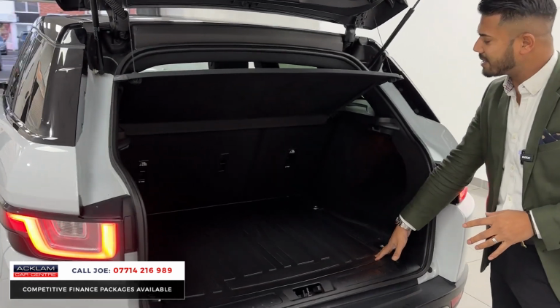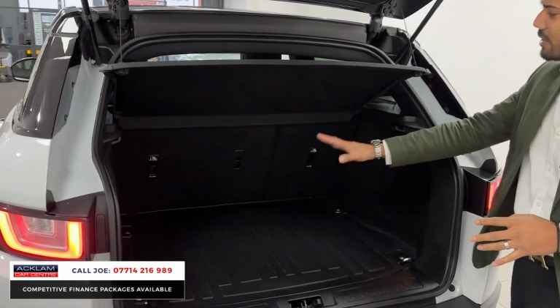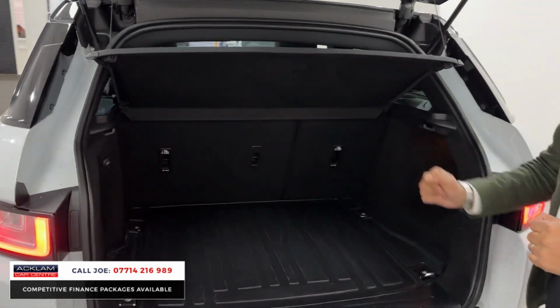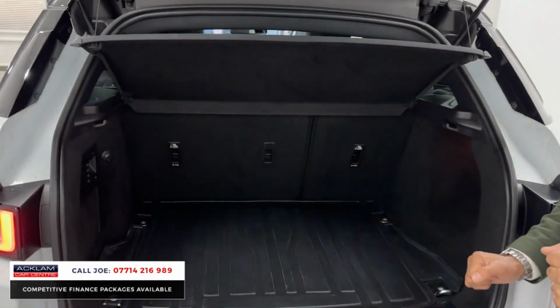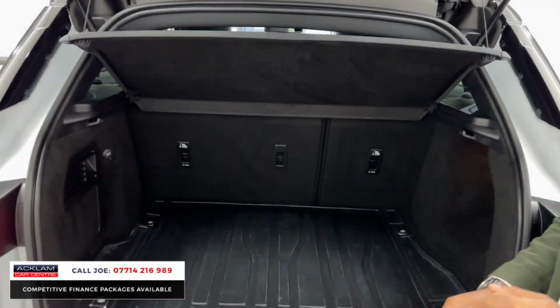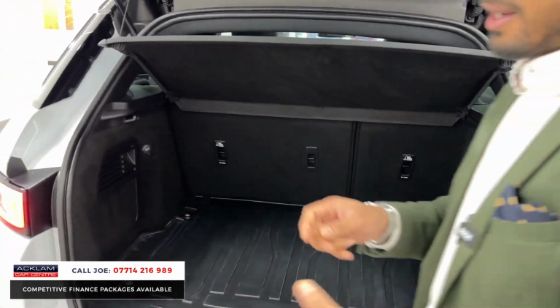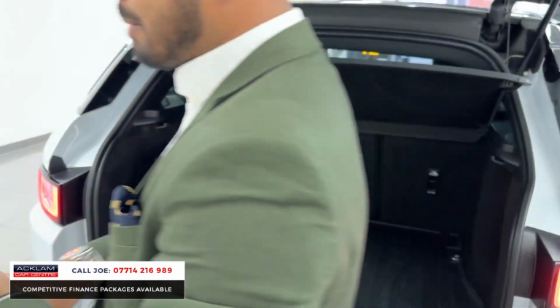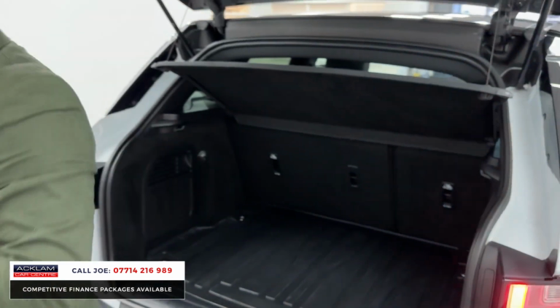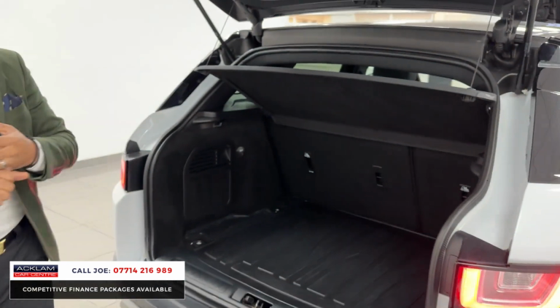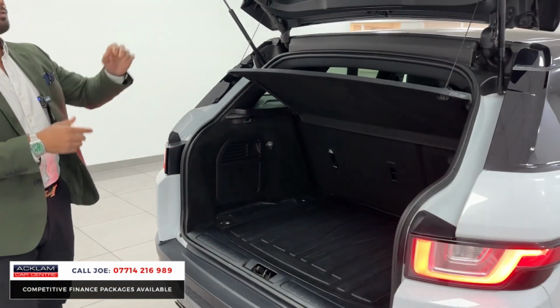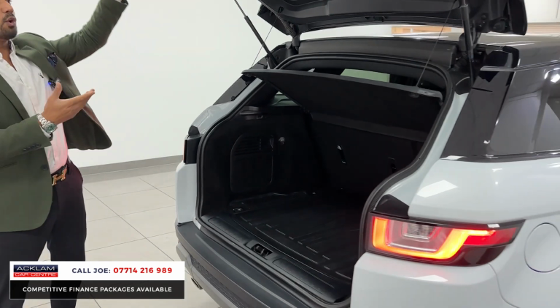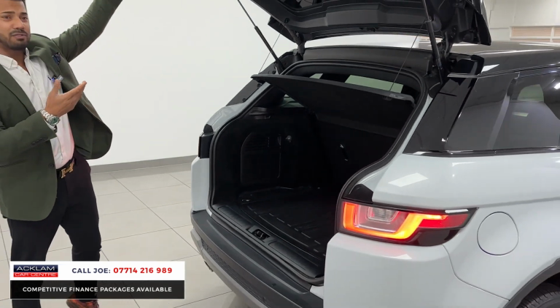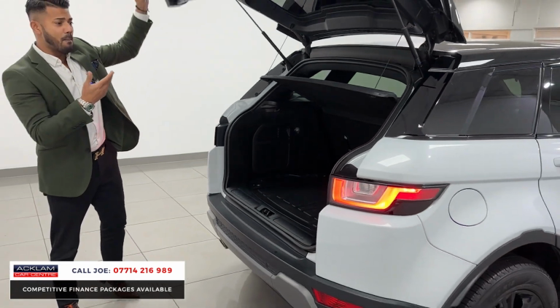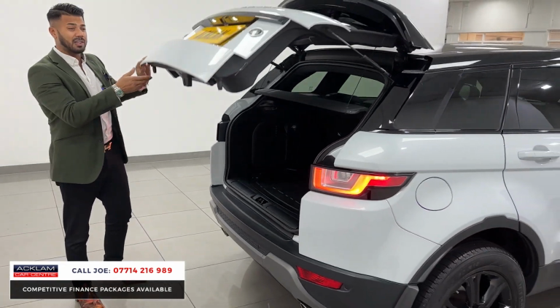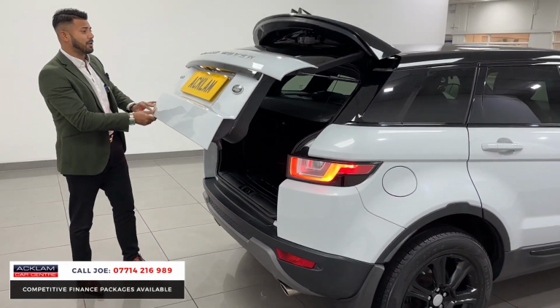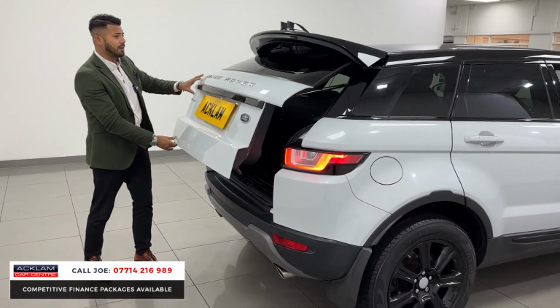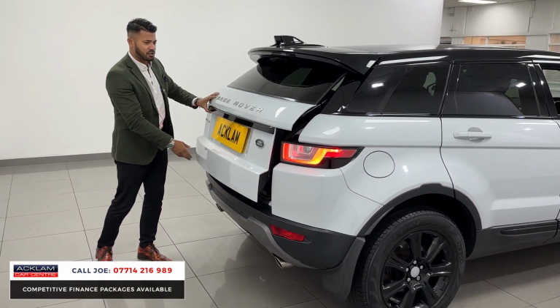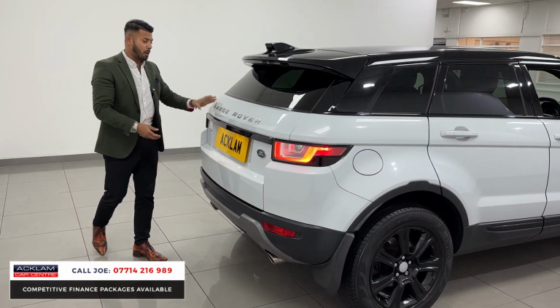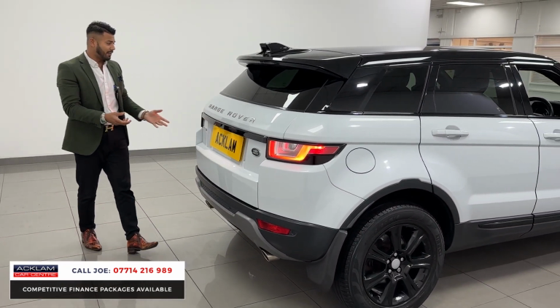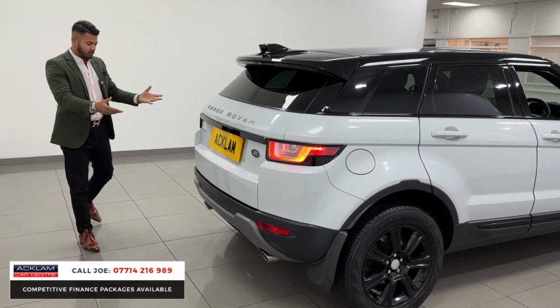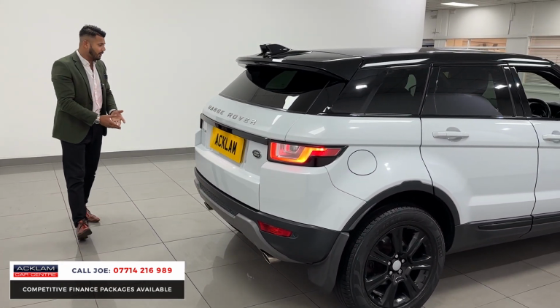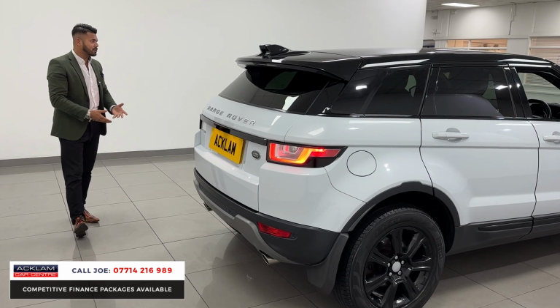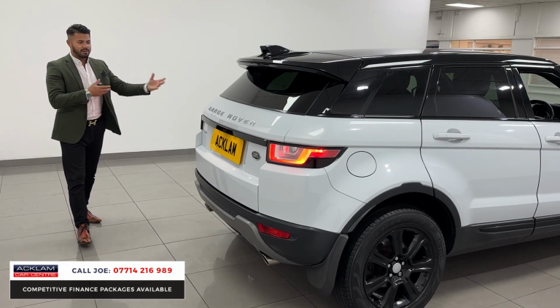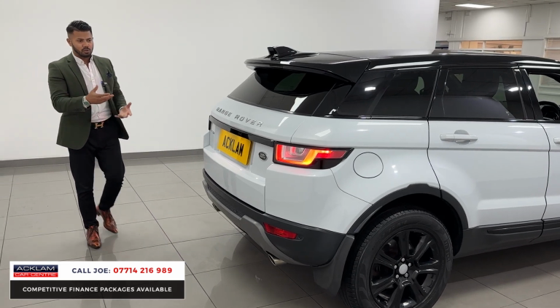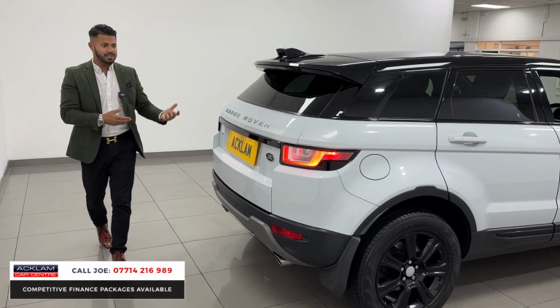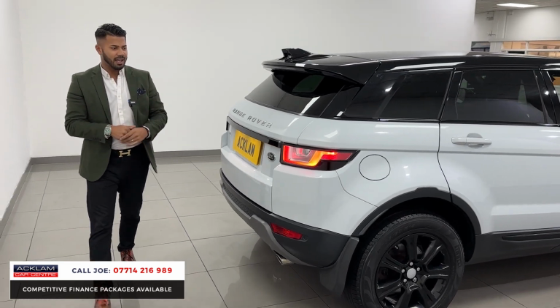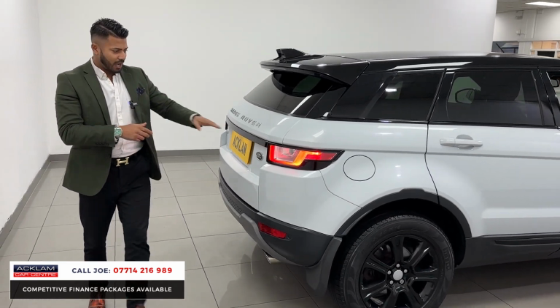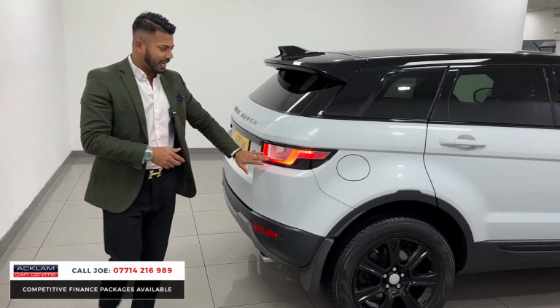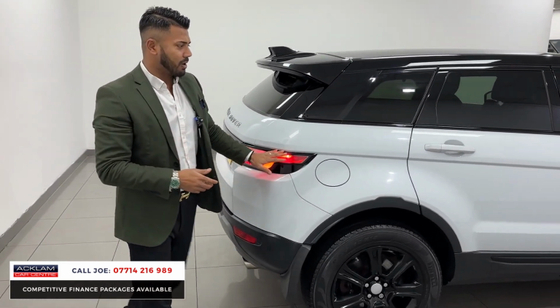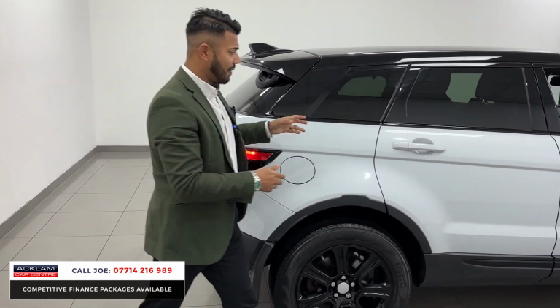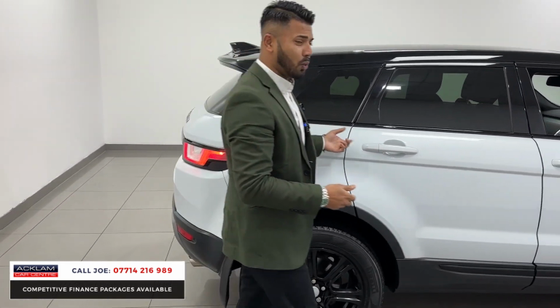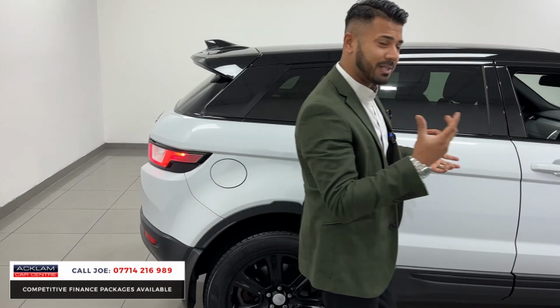Look how tidy and clean this car is. The seats go down 60/40. If you're in the market for a nice compact SUV, it's four-wheel drive — perfect for this time of year if it snows or the weather is bad. It's got good ground clearance, lots of room inside, and LED lighting around the back.